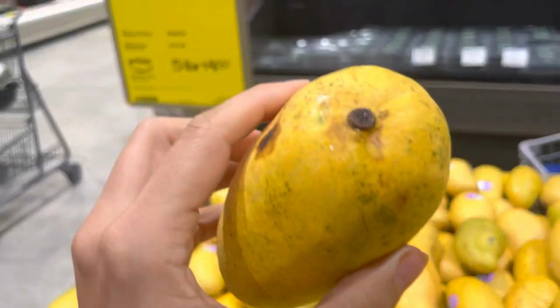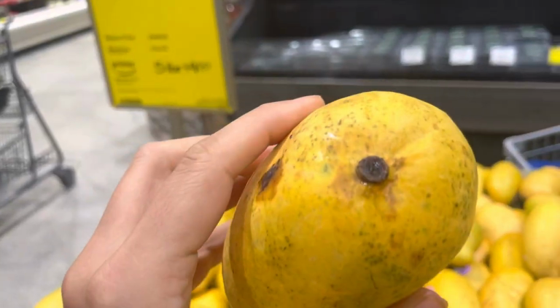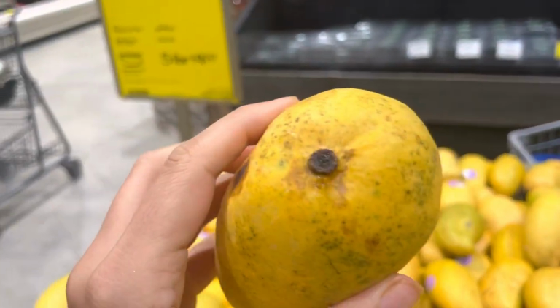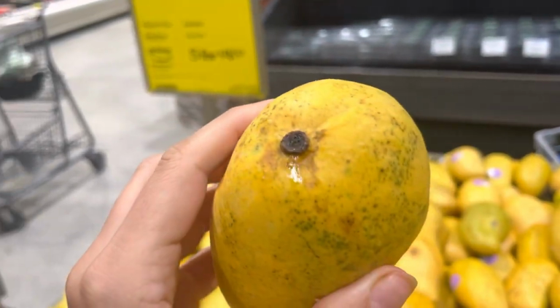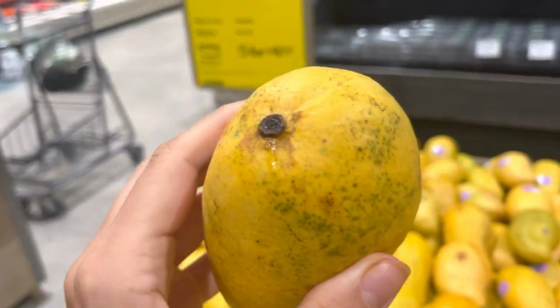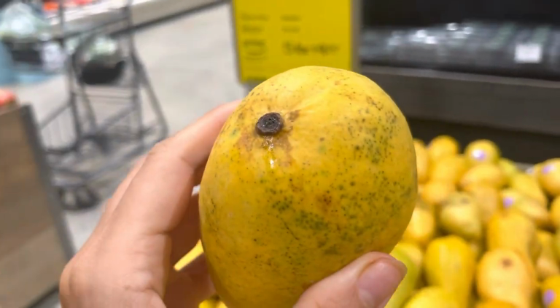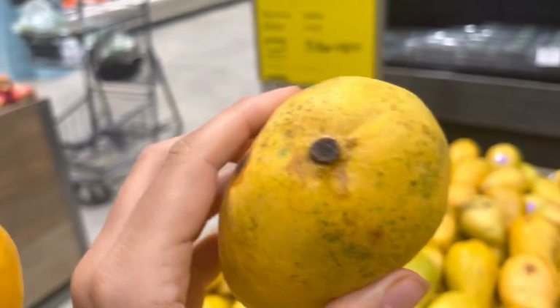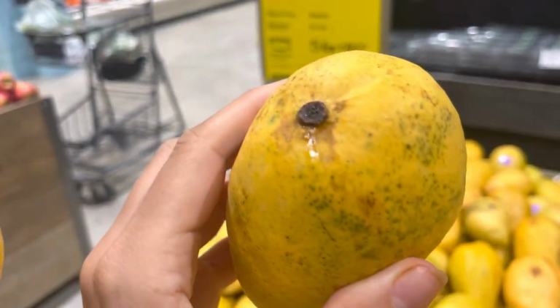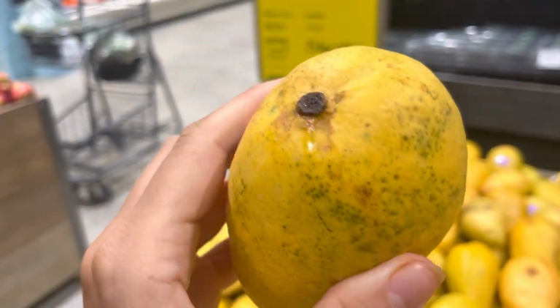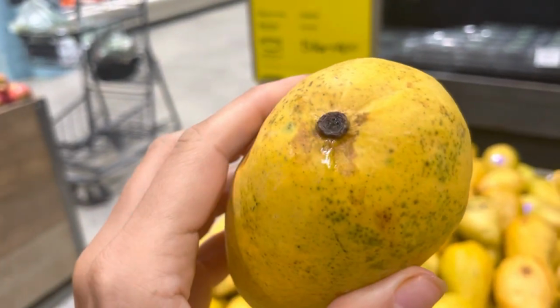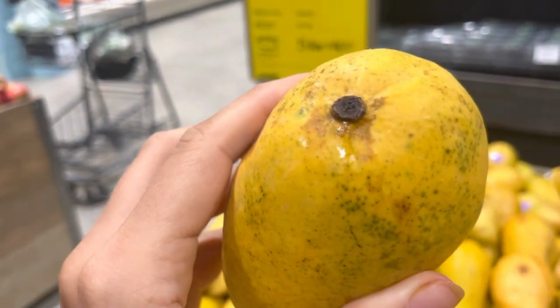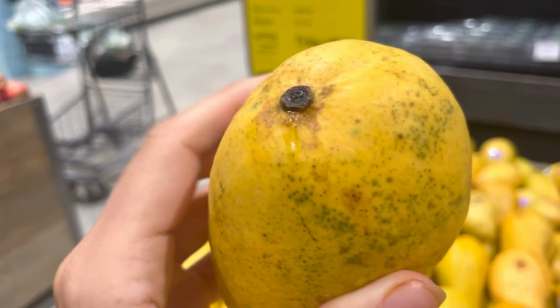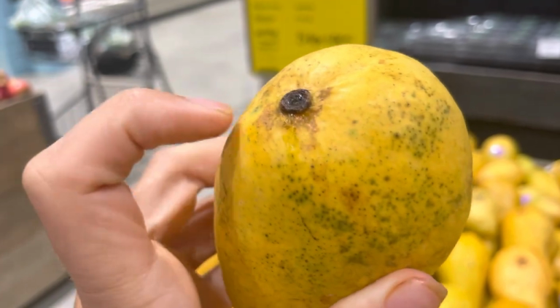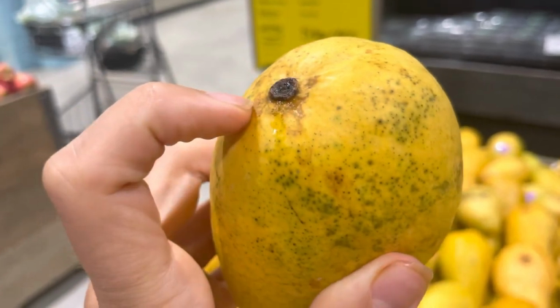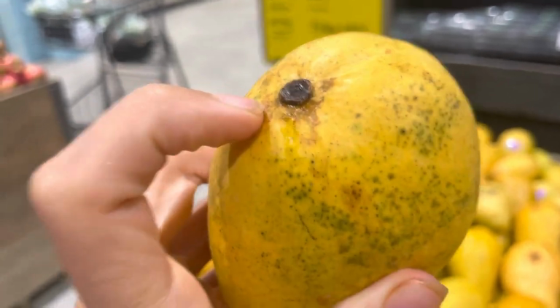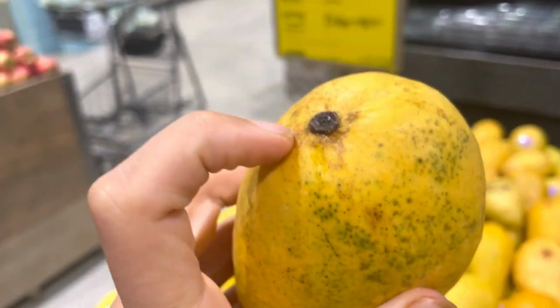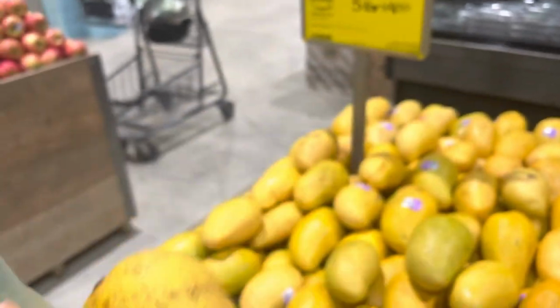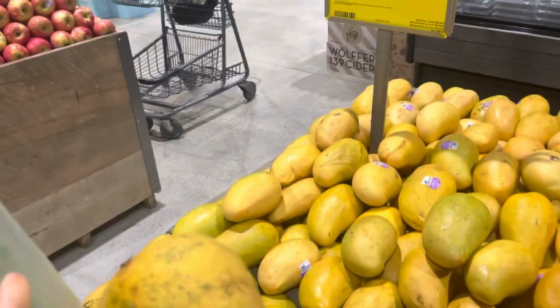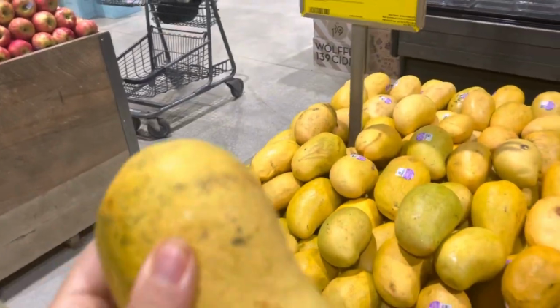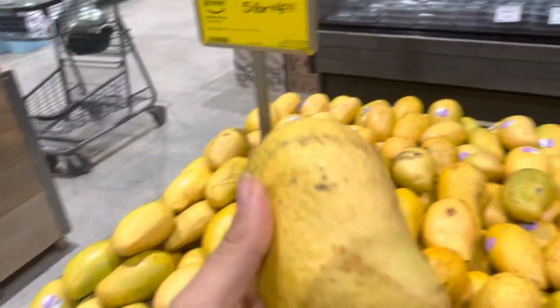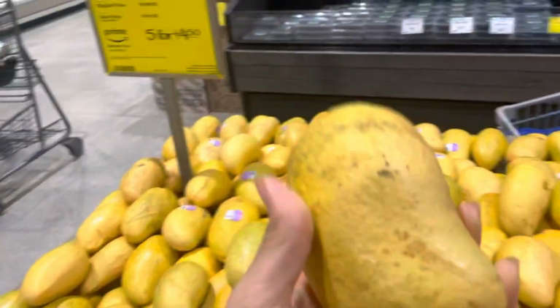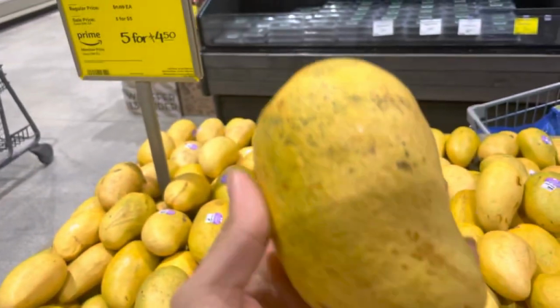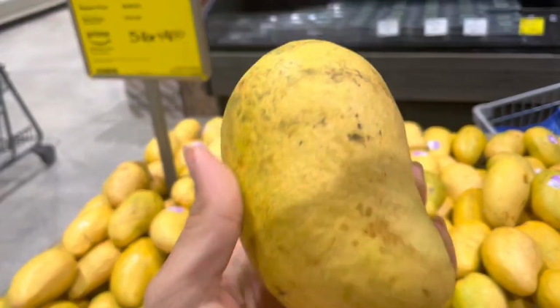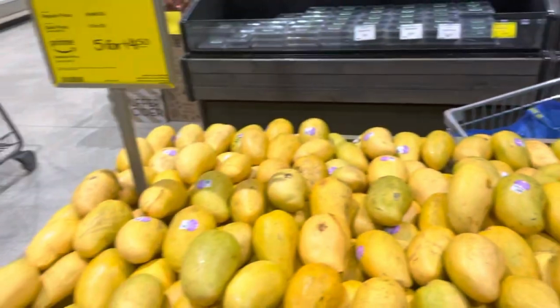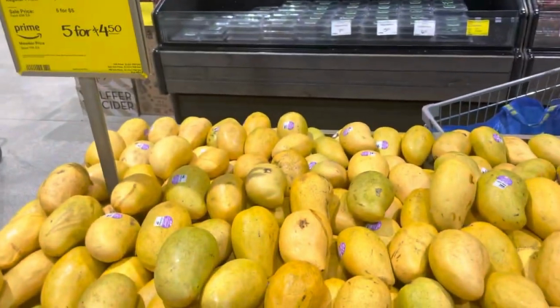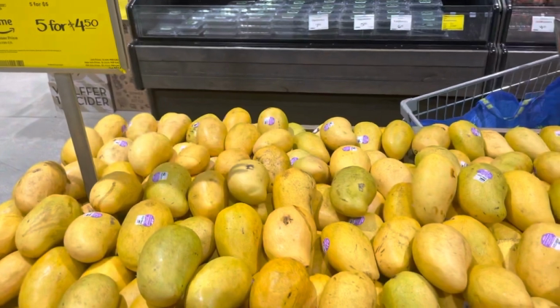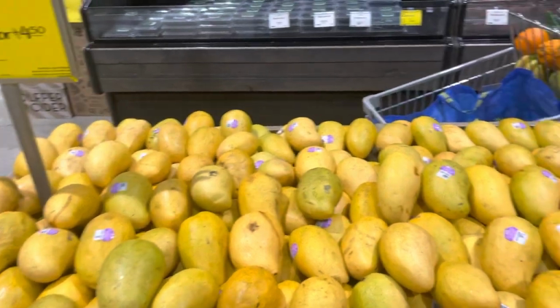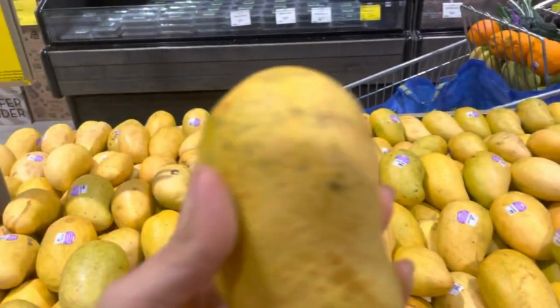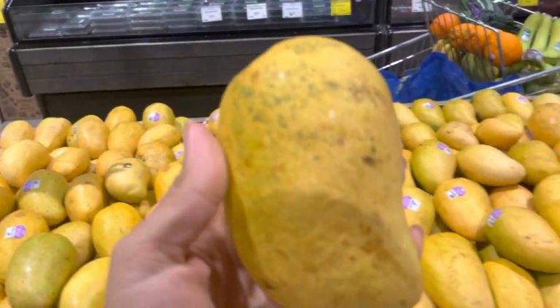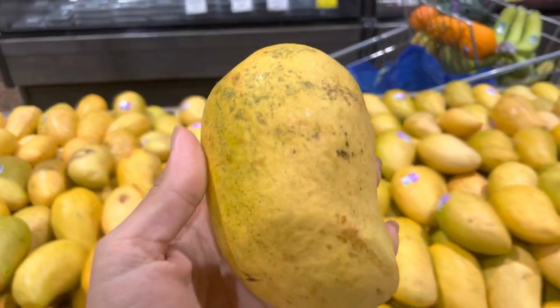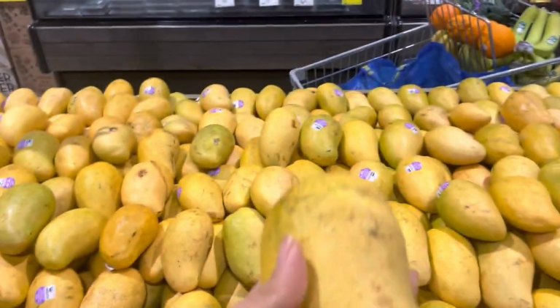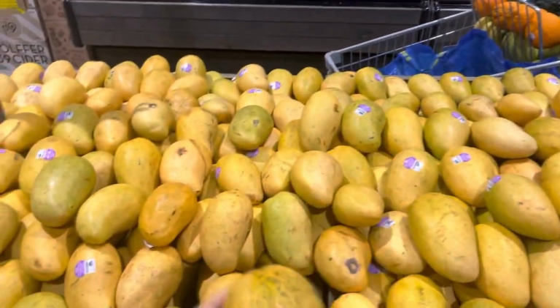Guys, the number one thing you want to look for is the sap coming out of the top. That's number one. Number two, you want to smell it. If it smells fragrant, that's a really good sign.